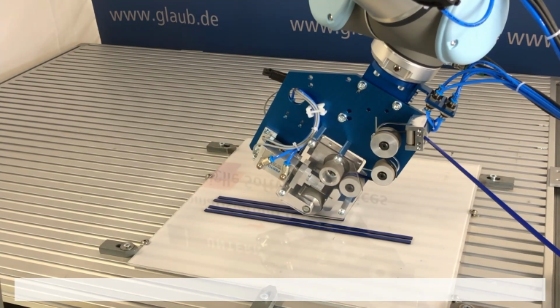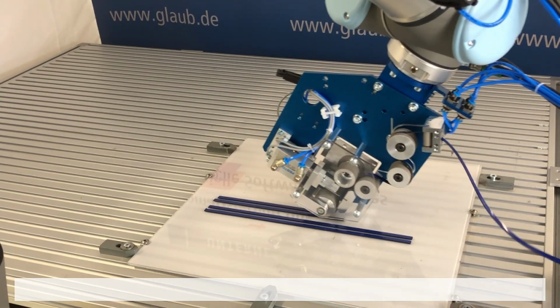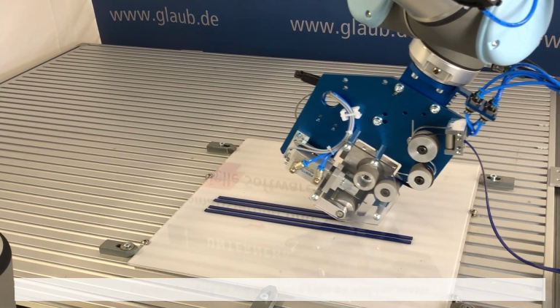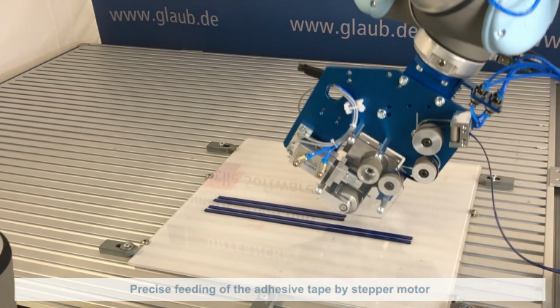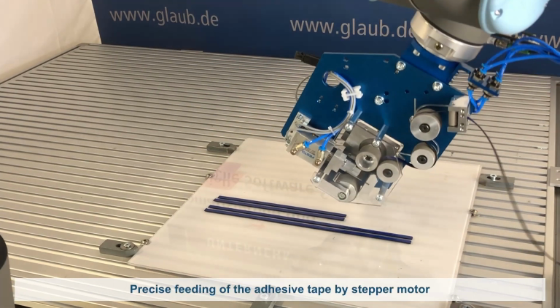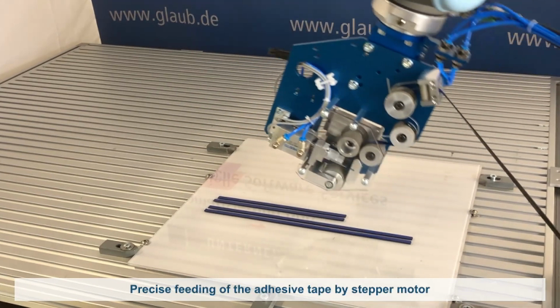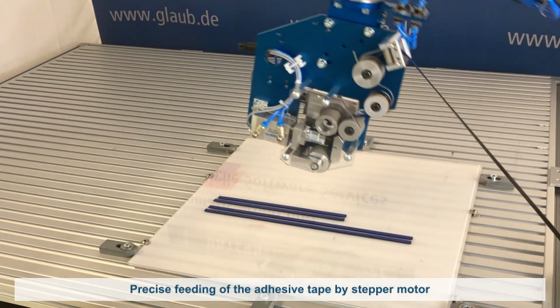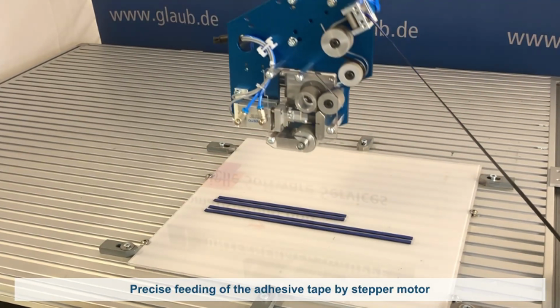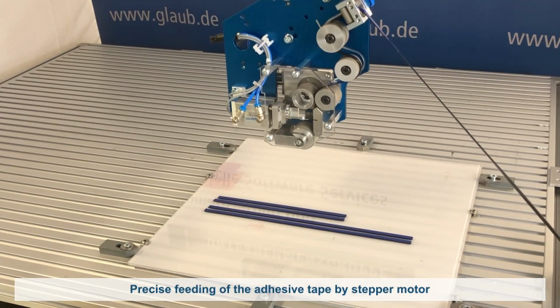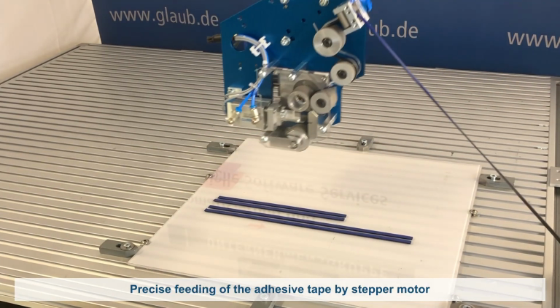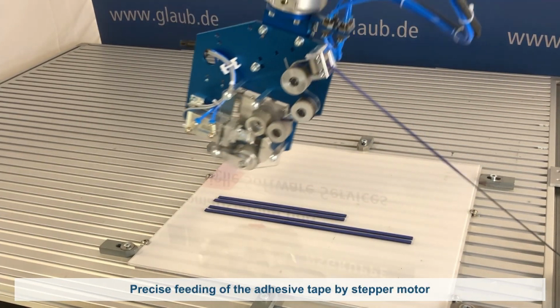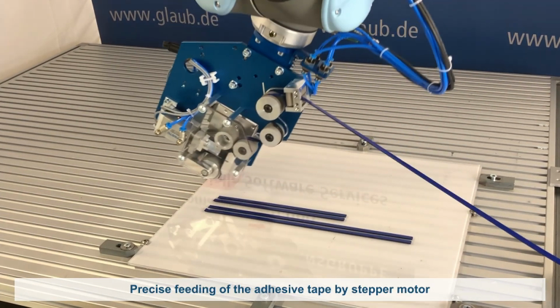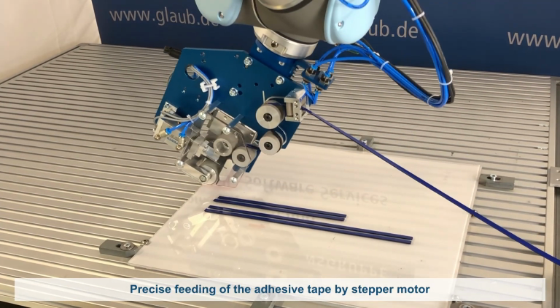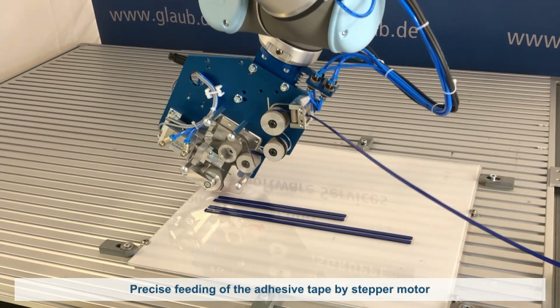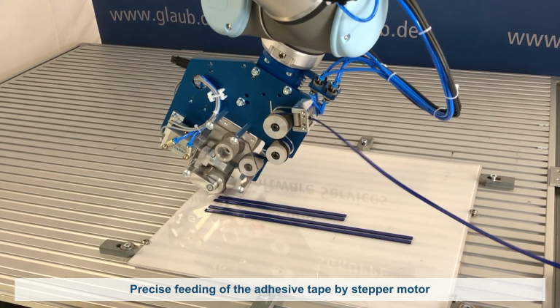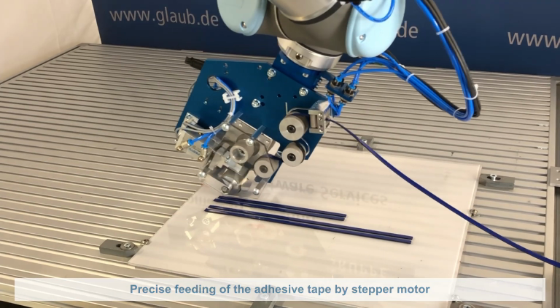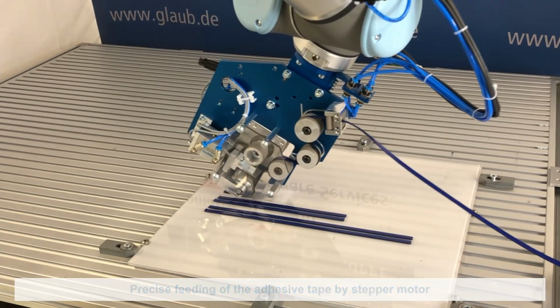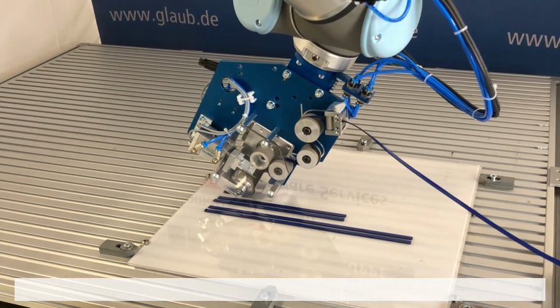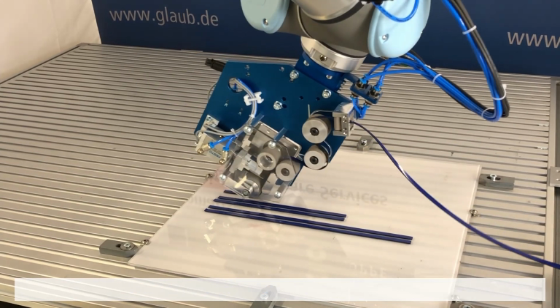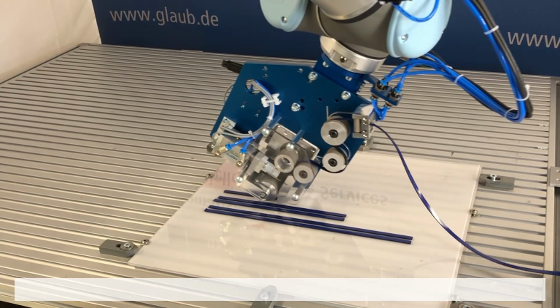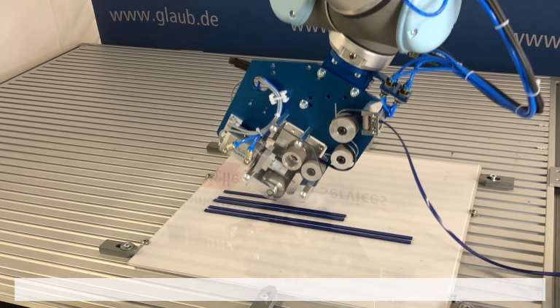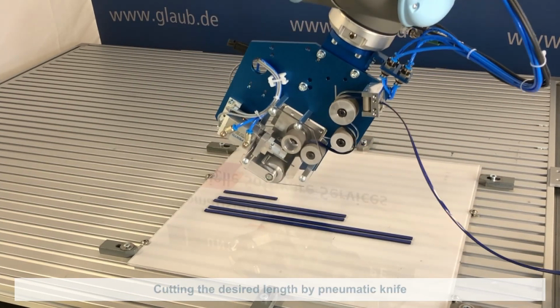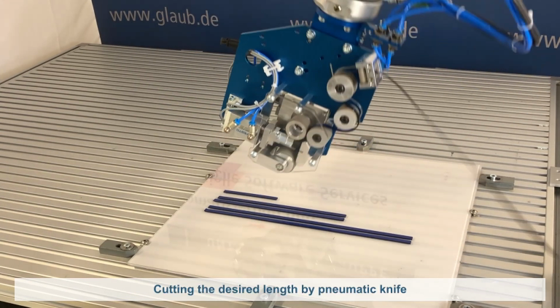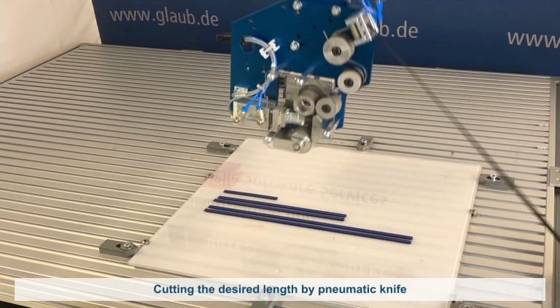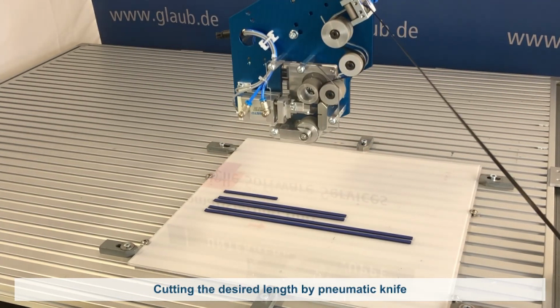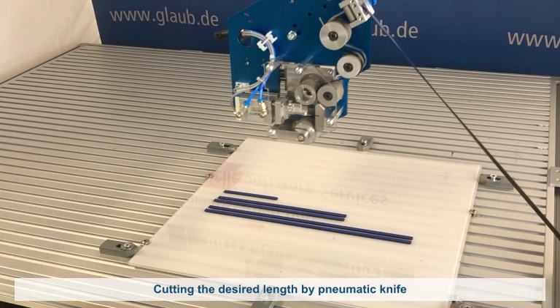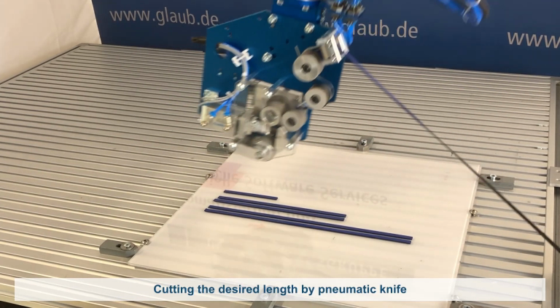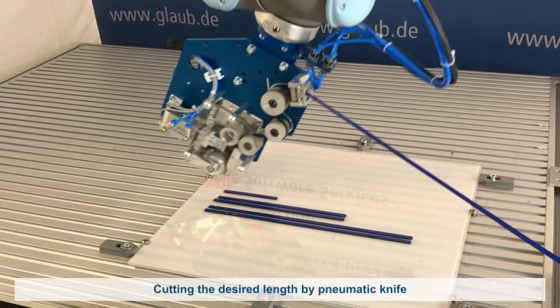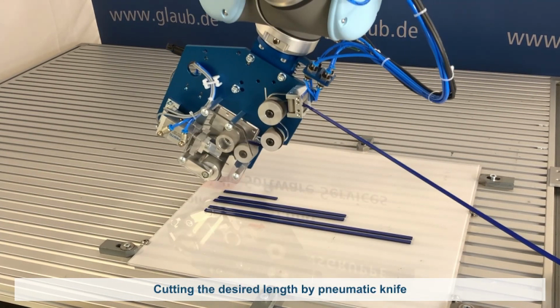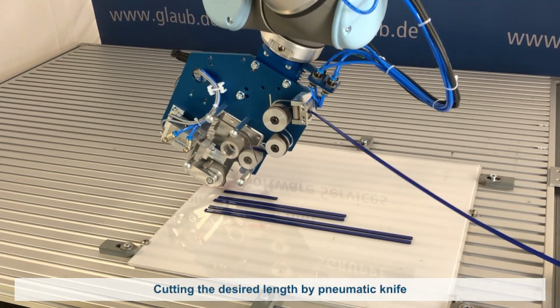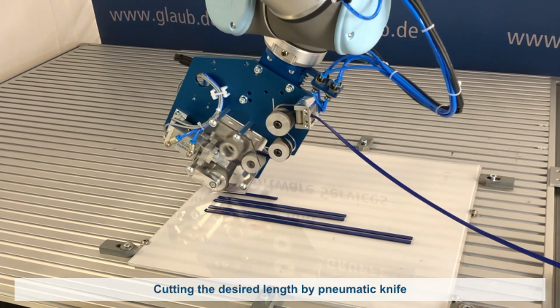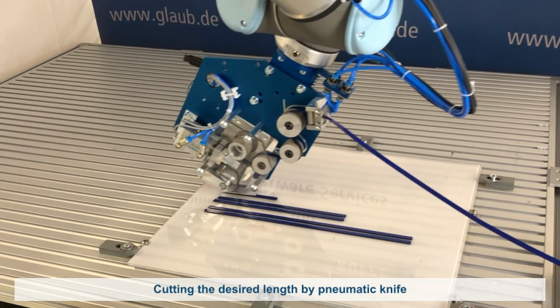For the workflow, a stepper motor supports the precise feeding of the tape, and the pneumatic knife cuts the tape to the exact lengths you need.